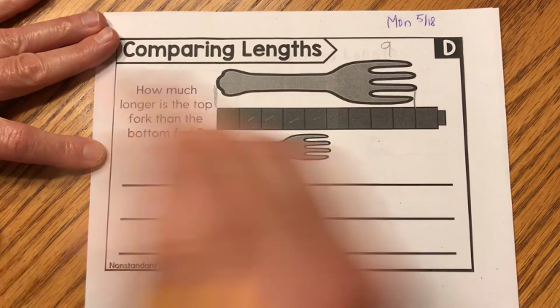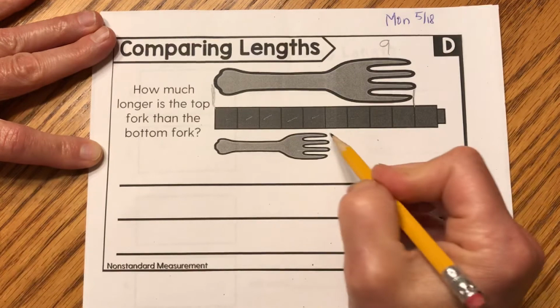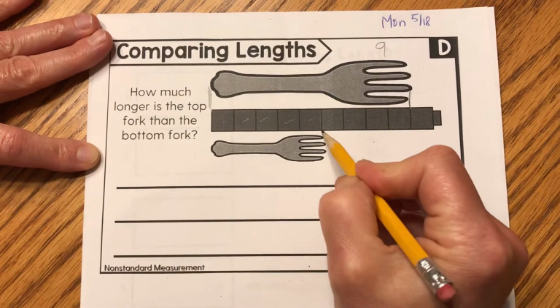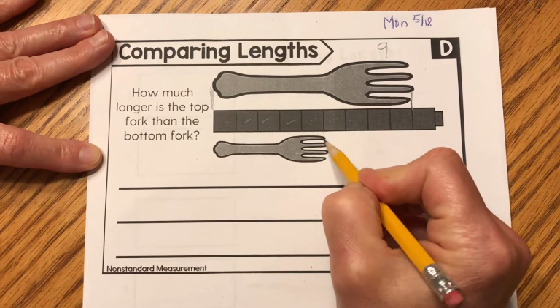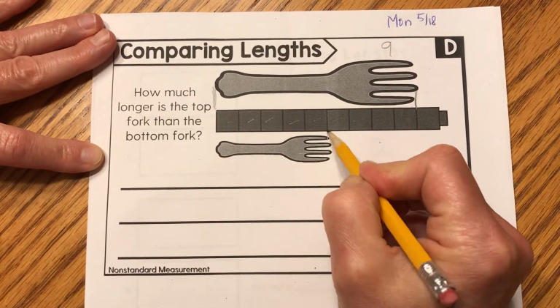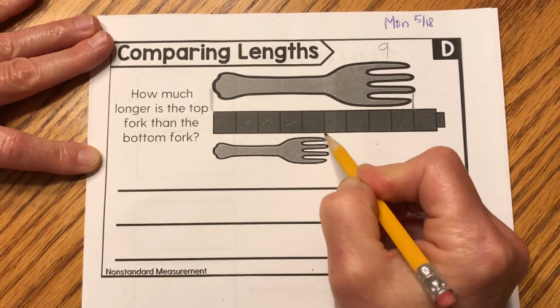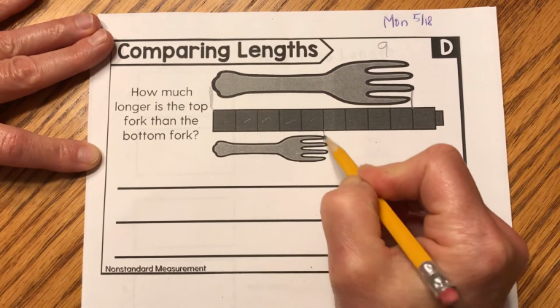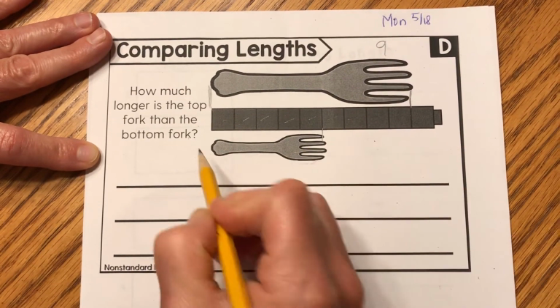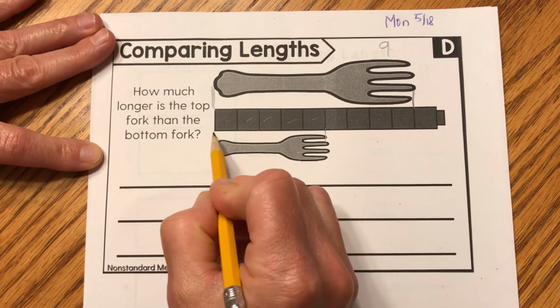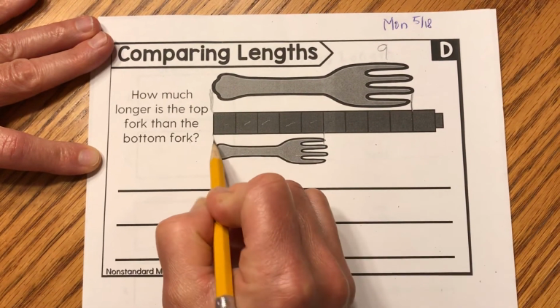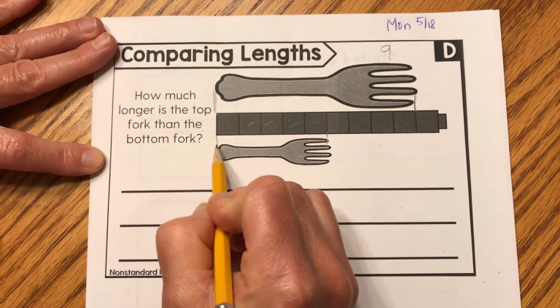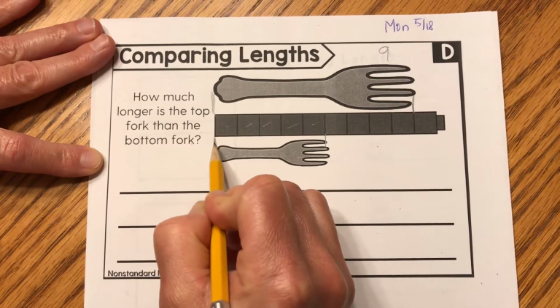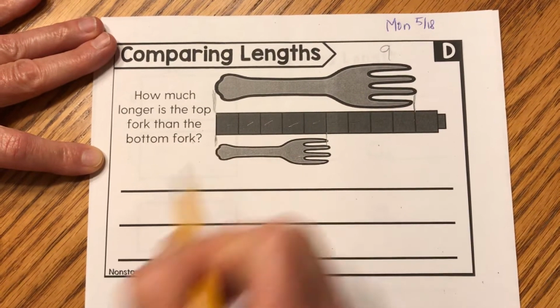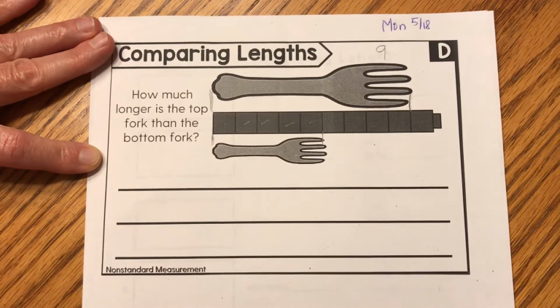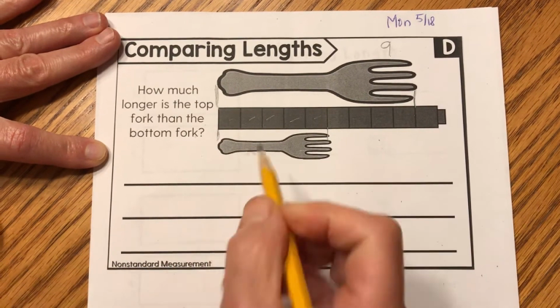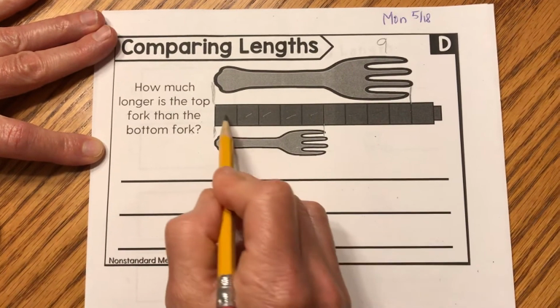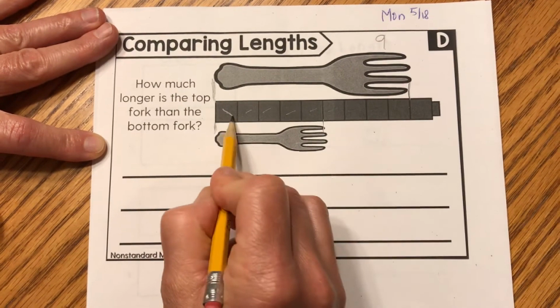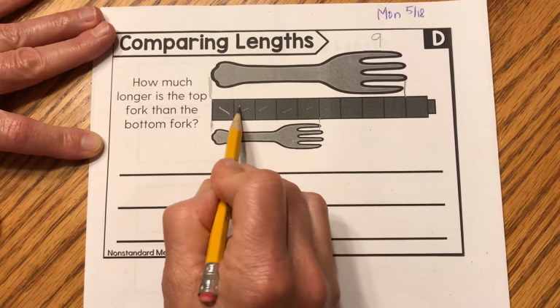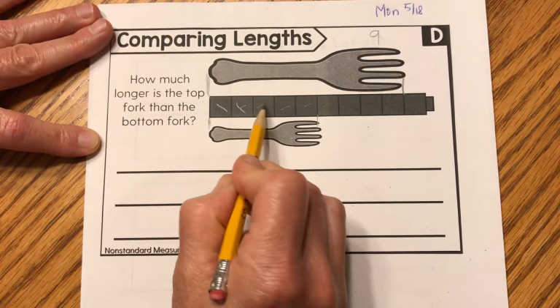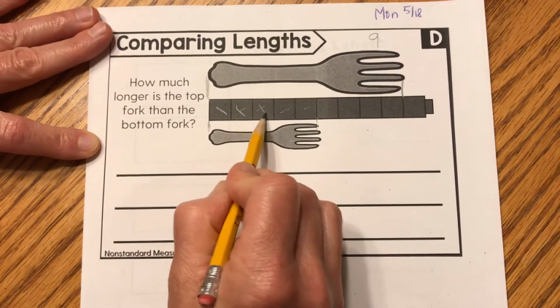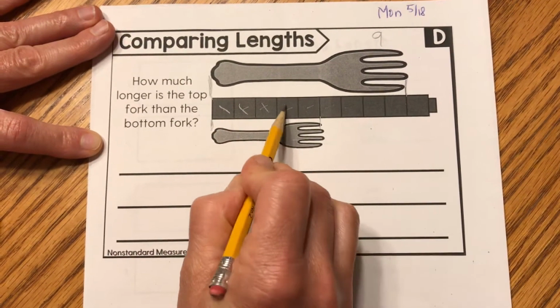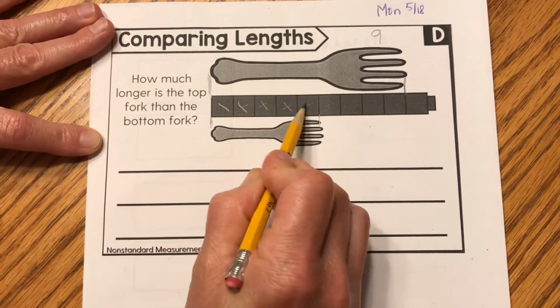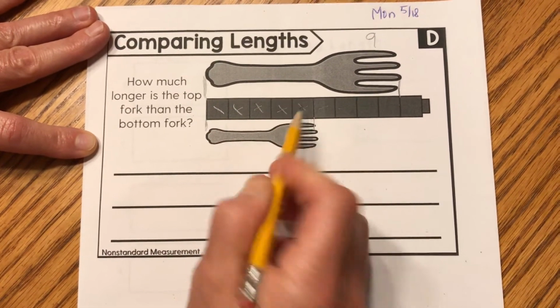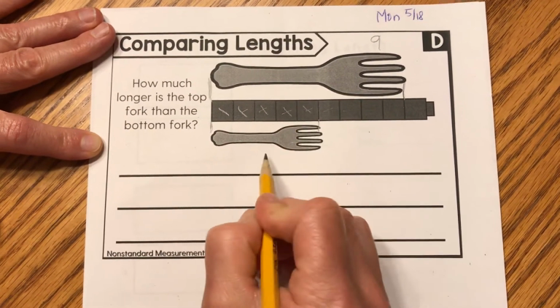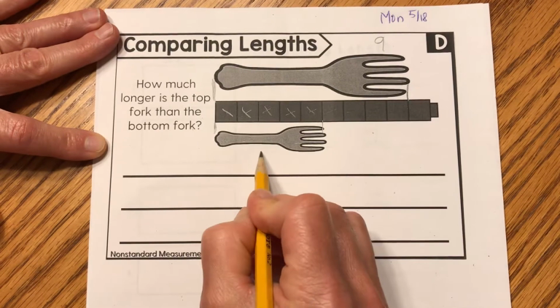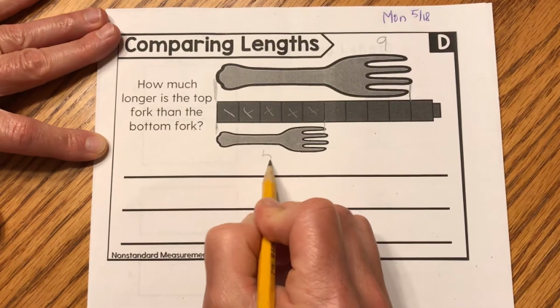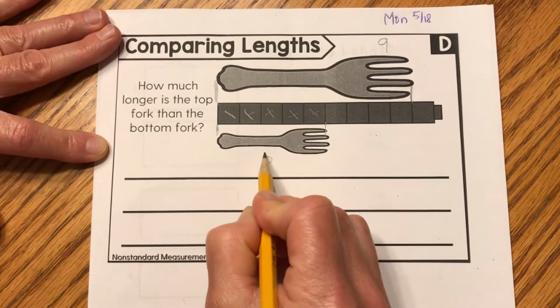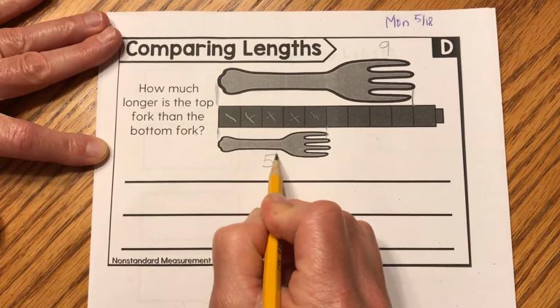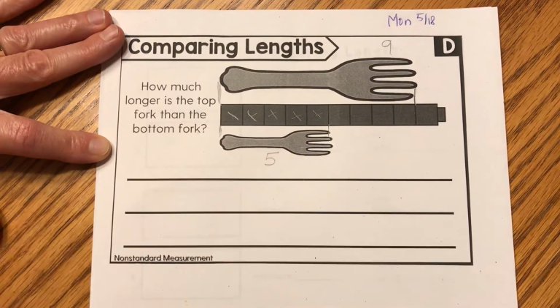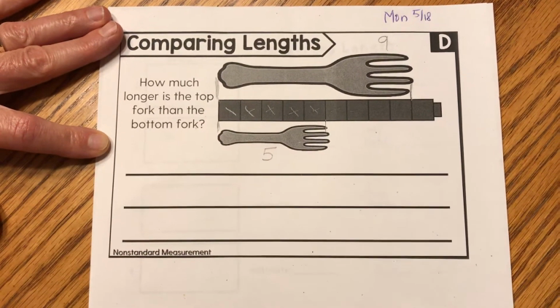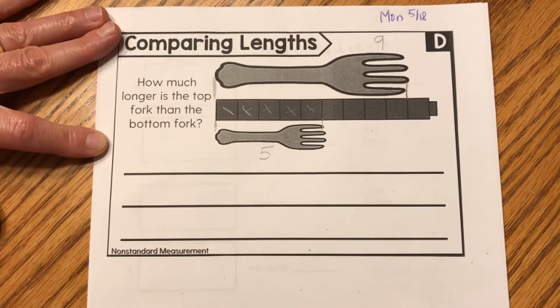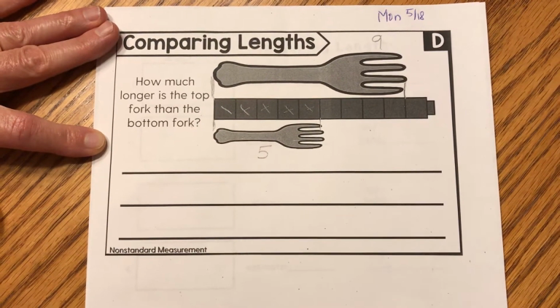Now let's mark where the smaller fork stops and where it starts and count those cubes. One, two, three, four, five. The shorter fork is five cubes long.